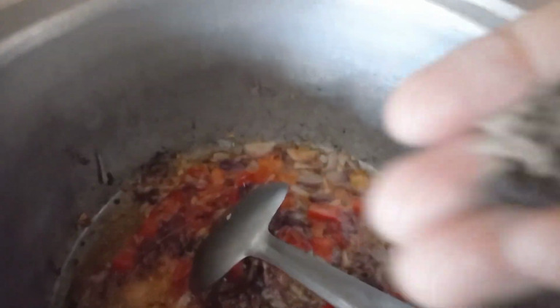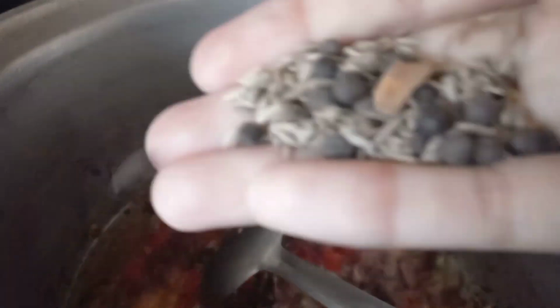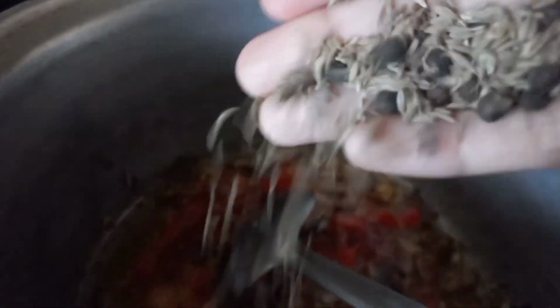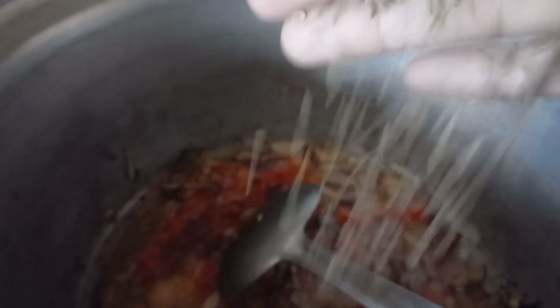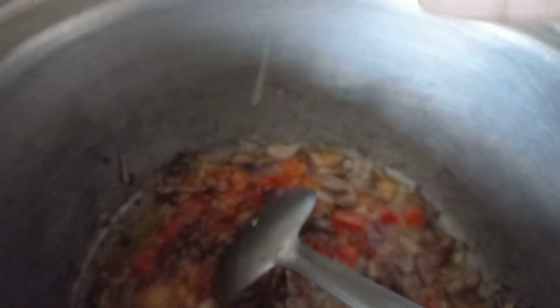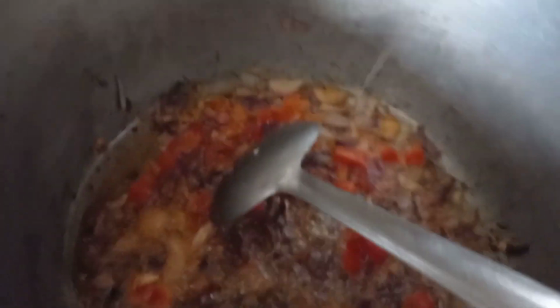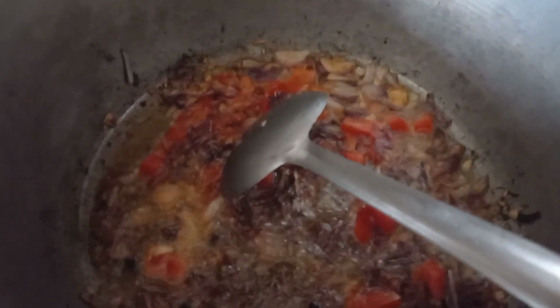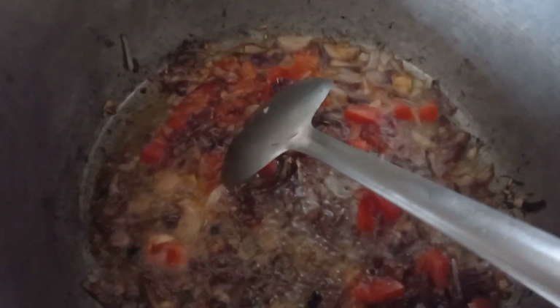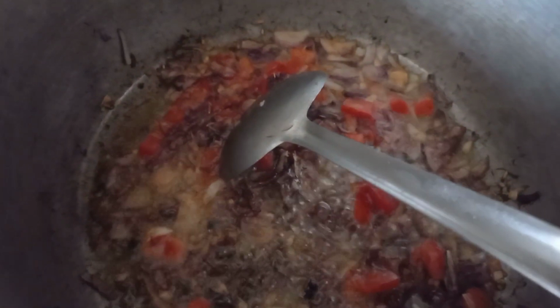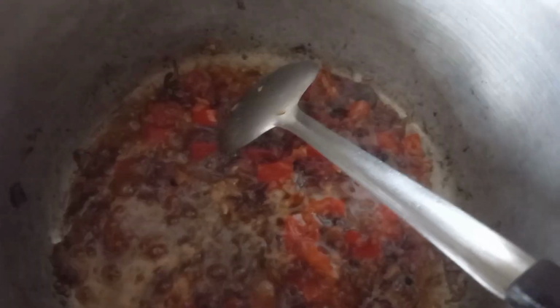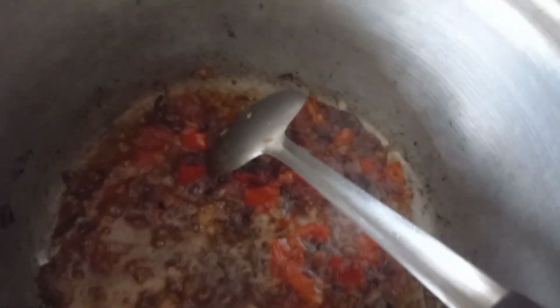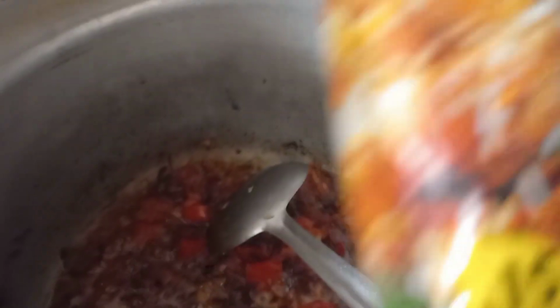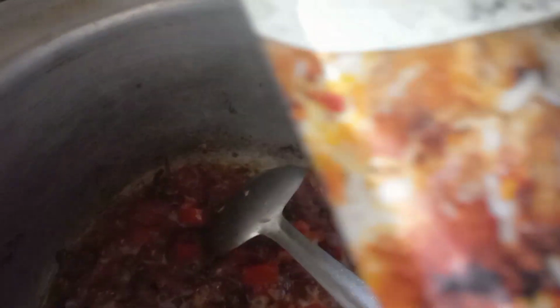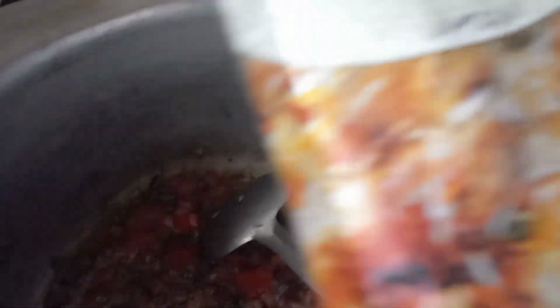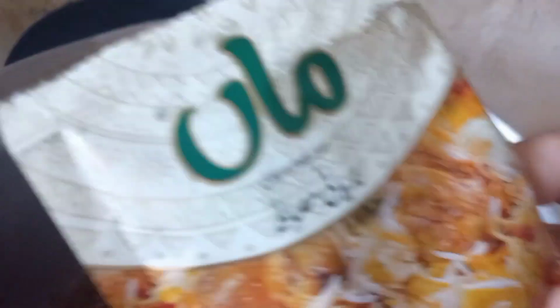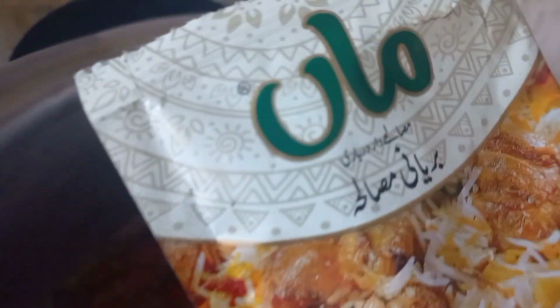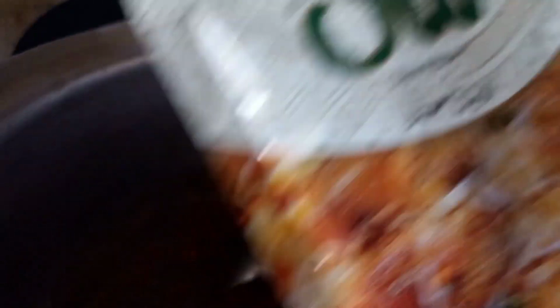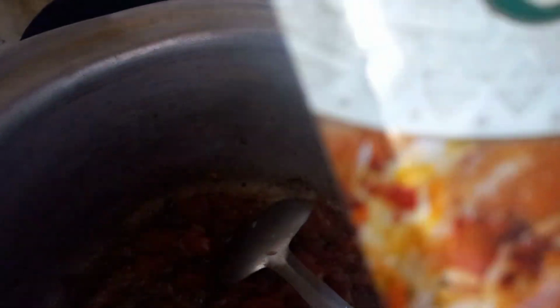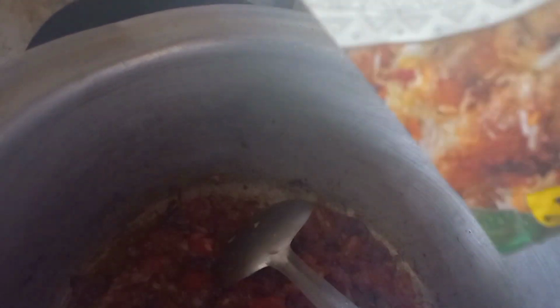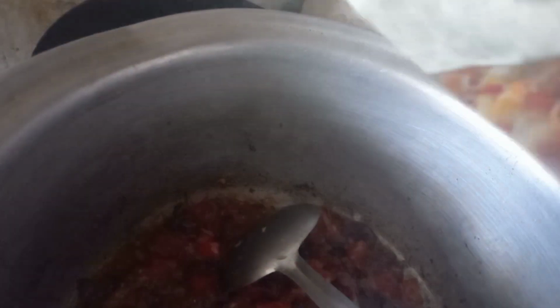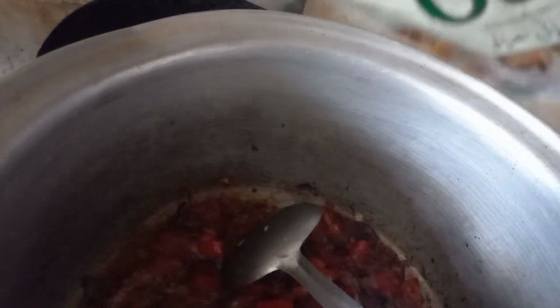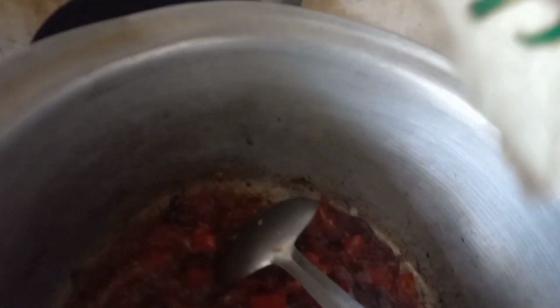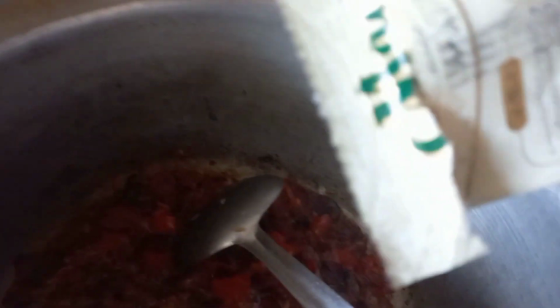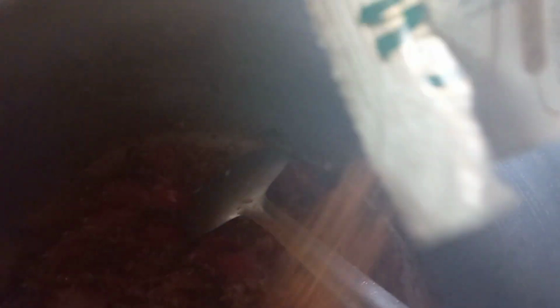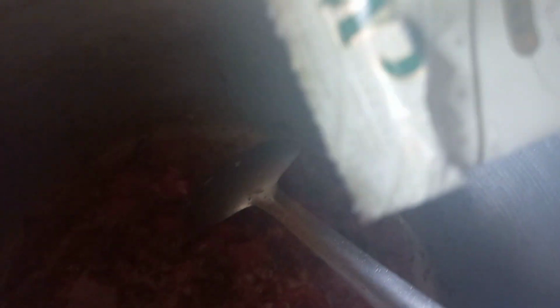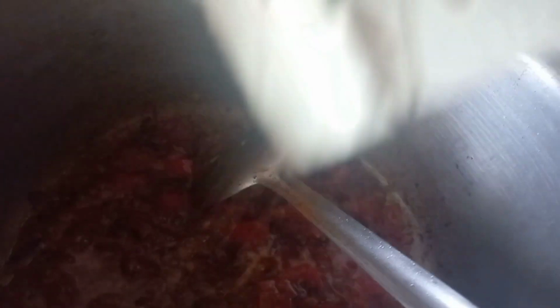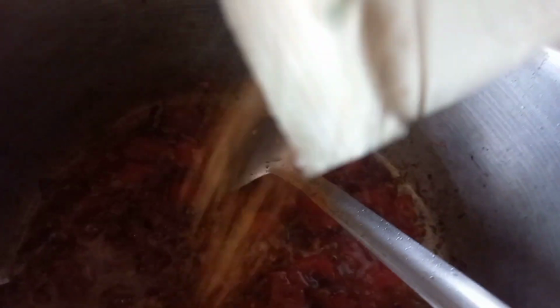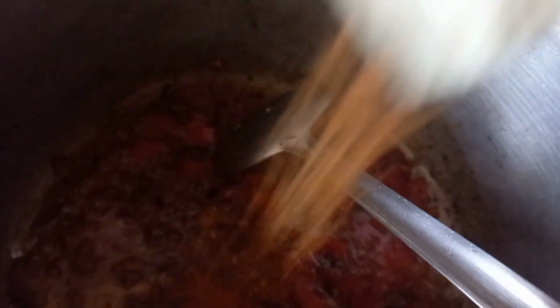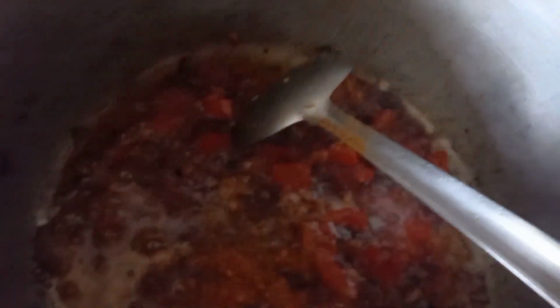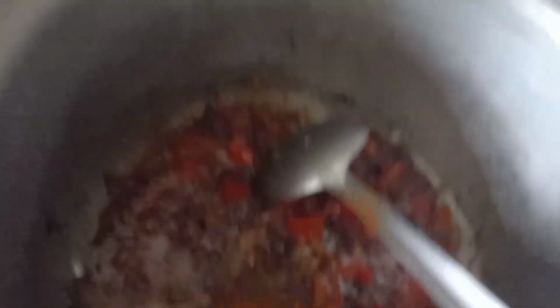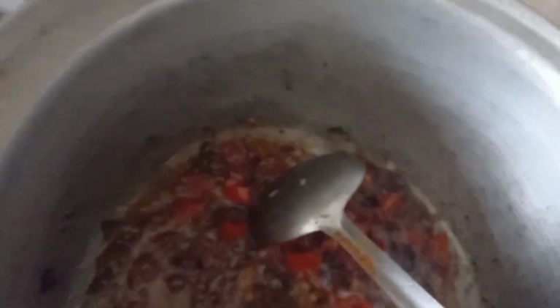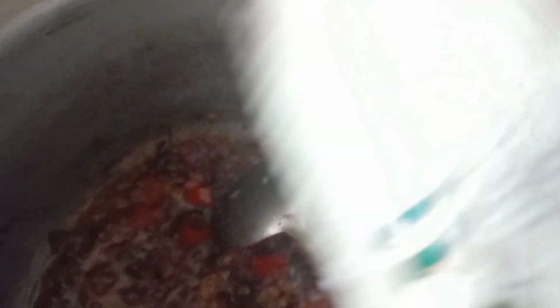After that, let's add the sauce. You can add the sauce. I have only 1 teaspoon of sauce, so let's add it just to enhance the flavor of the ginger-garlic paste.